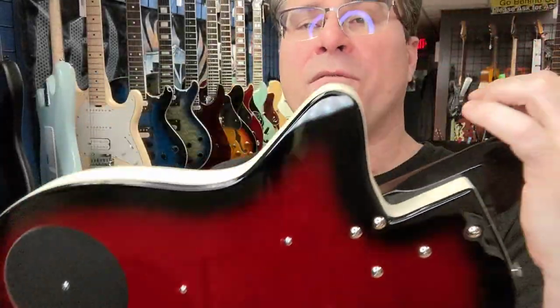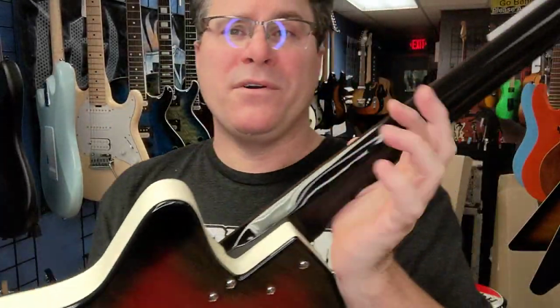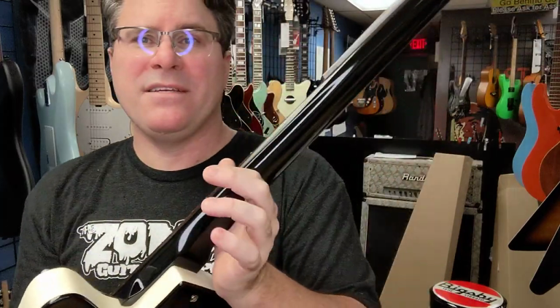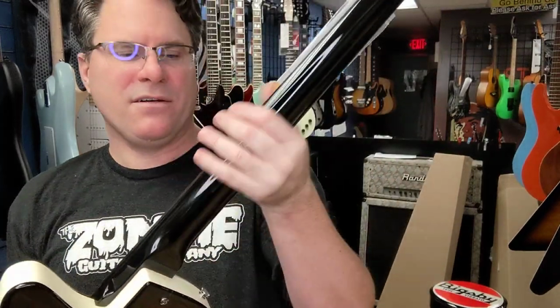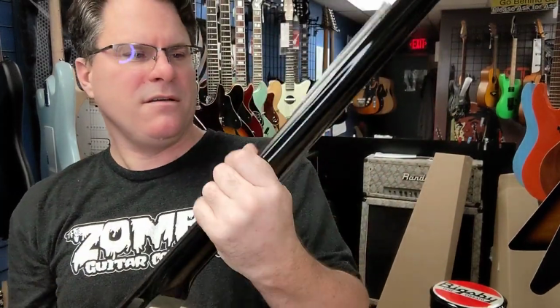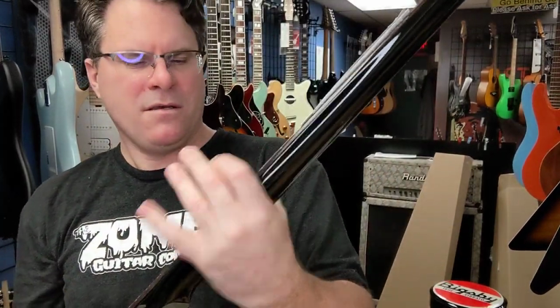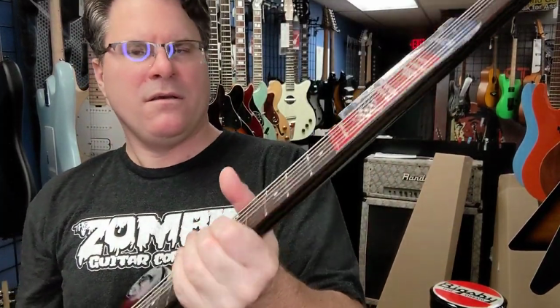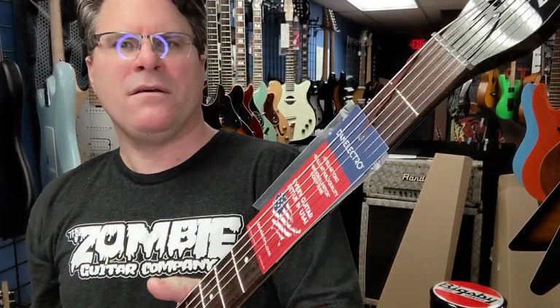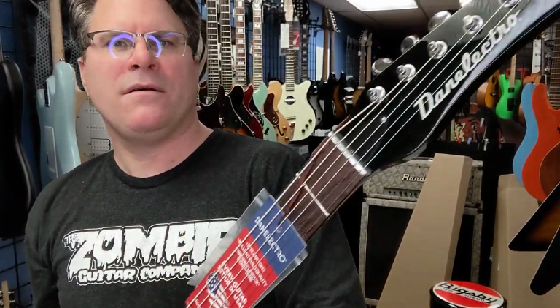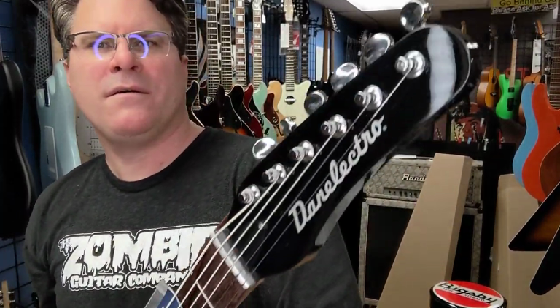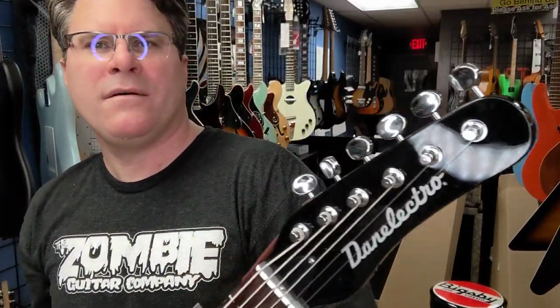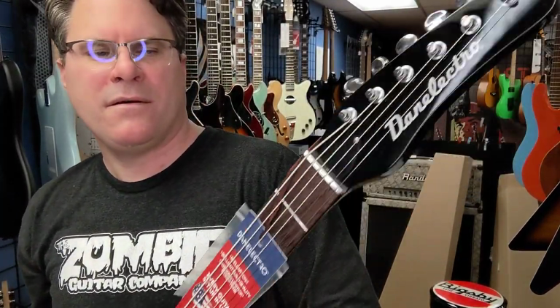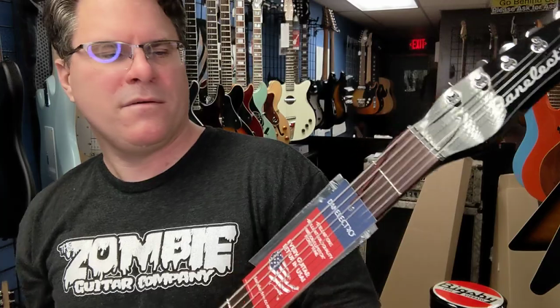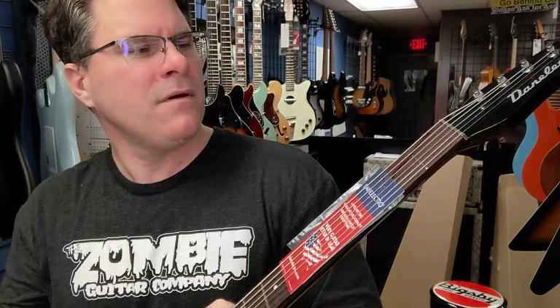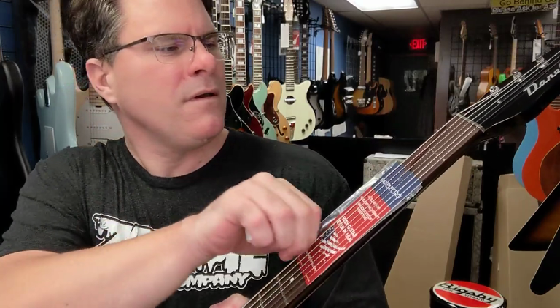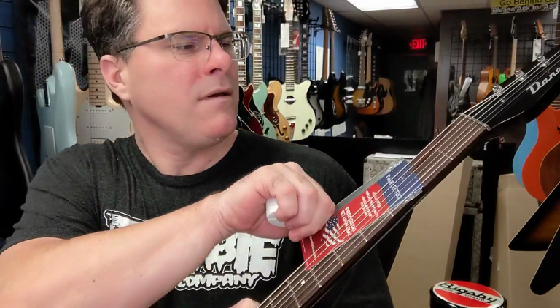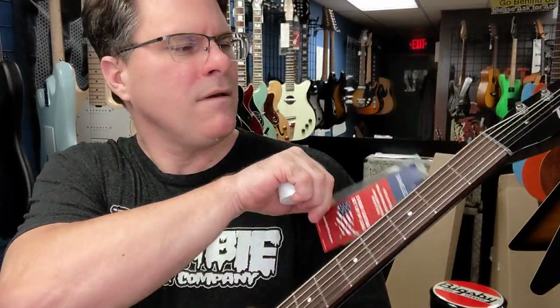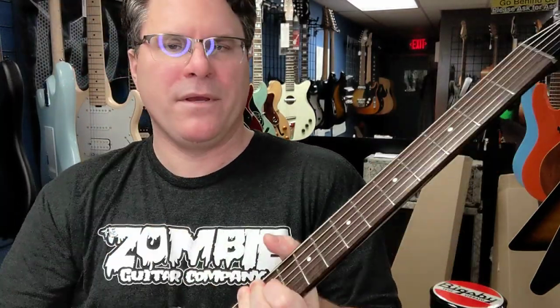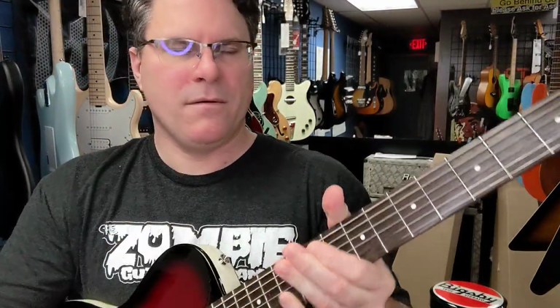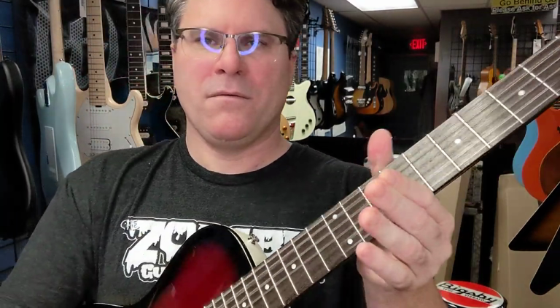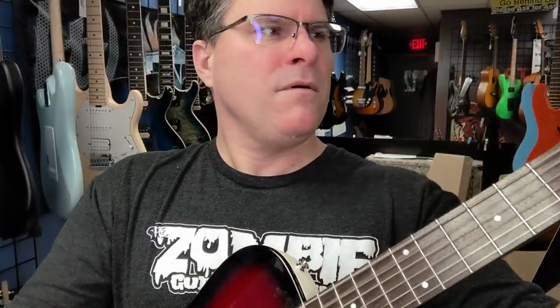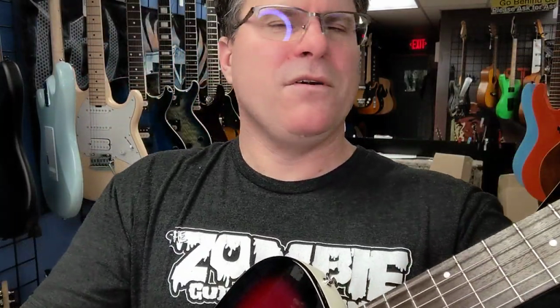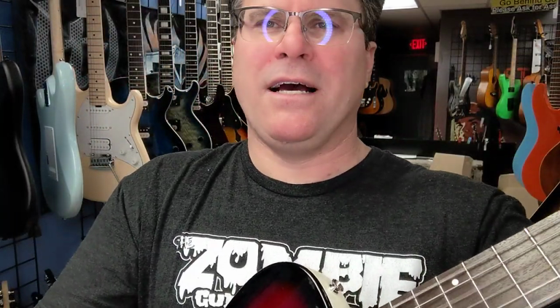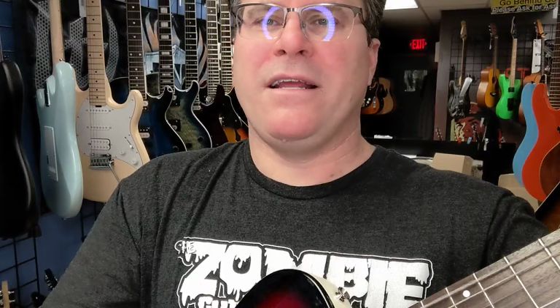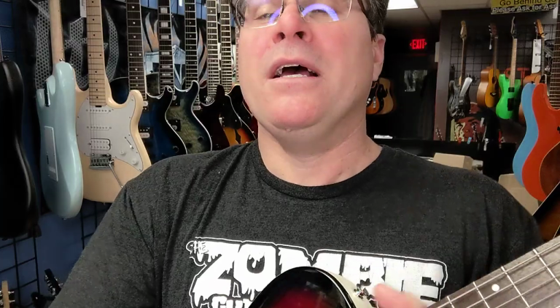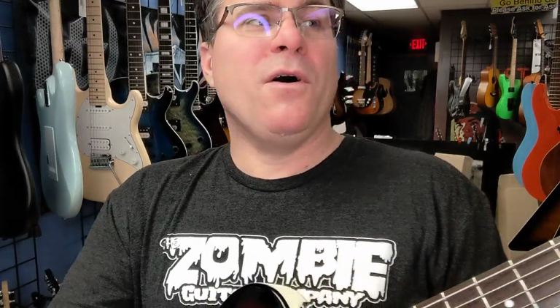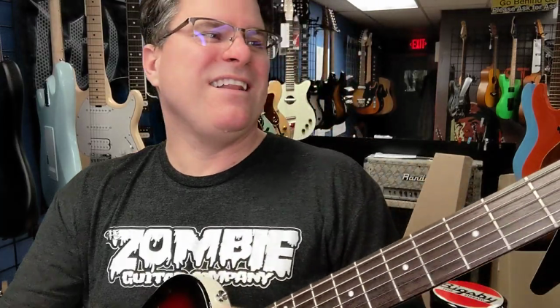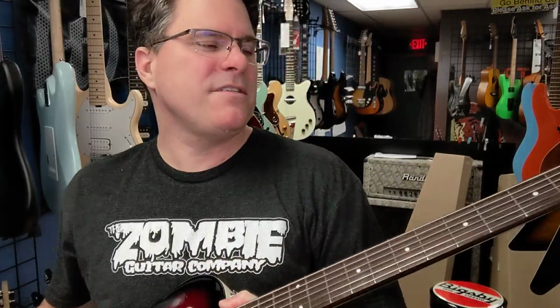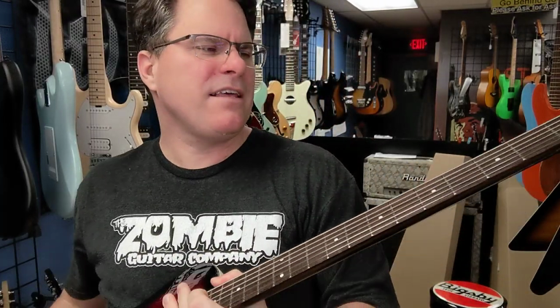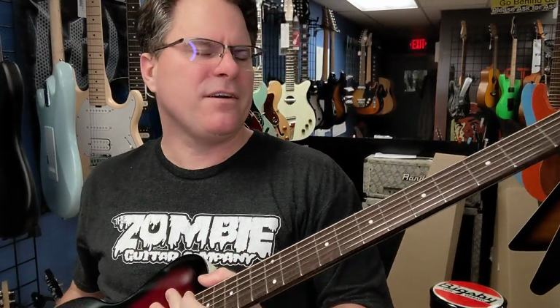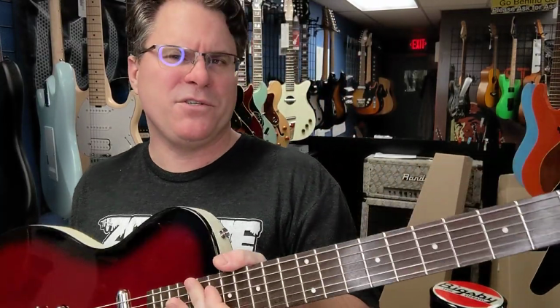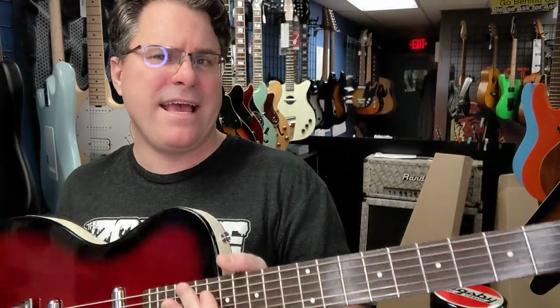Red Burst is the color. Beautifully not in tune — a lot of times I think the baritones are tuned A to A.